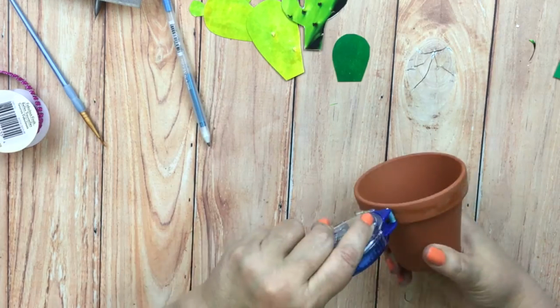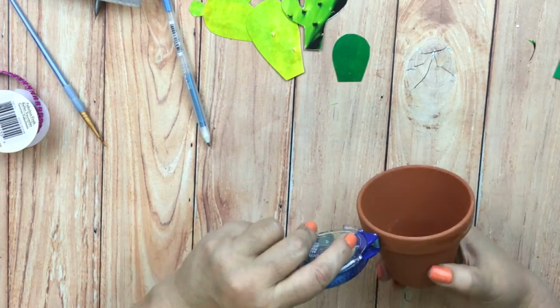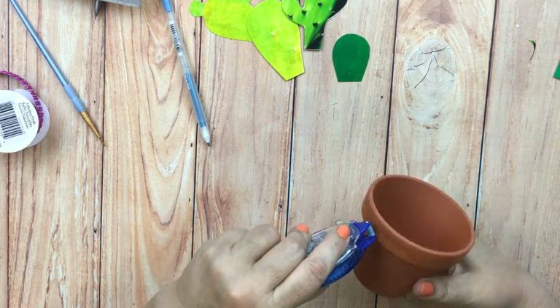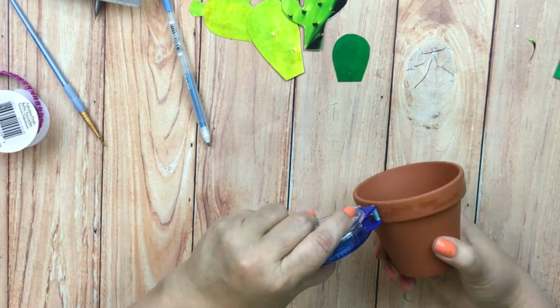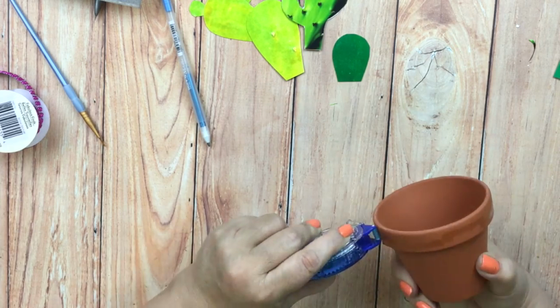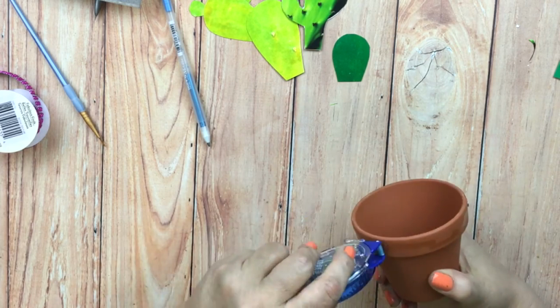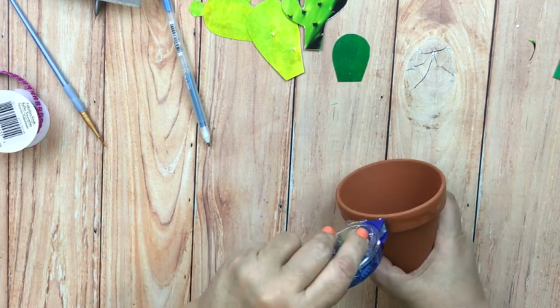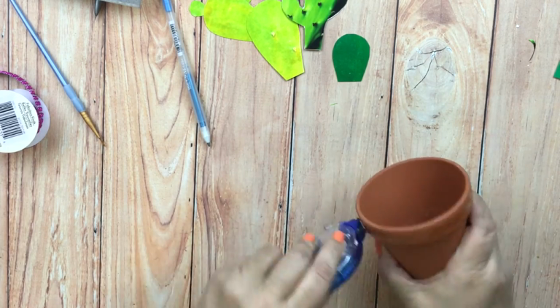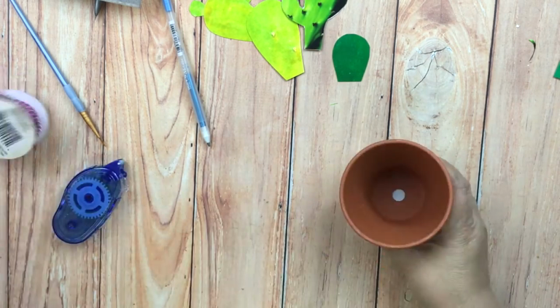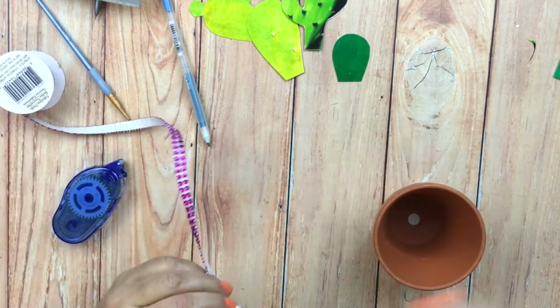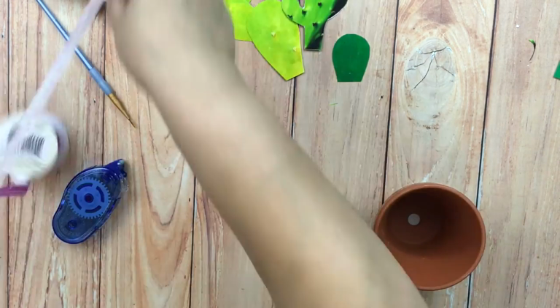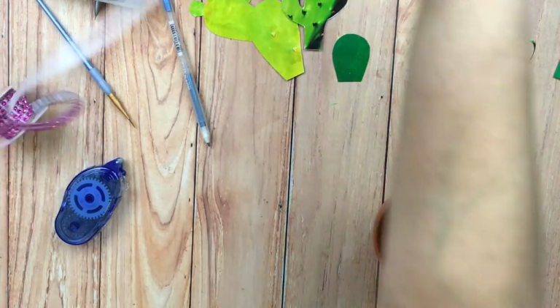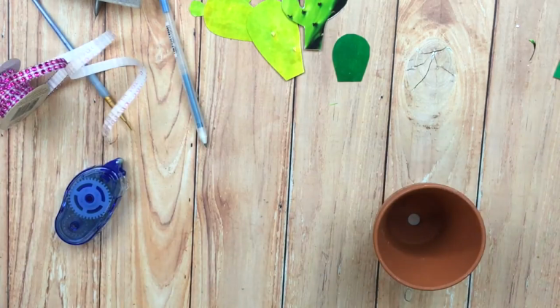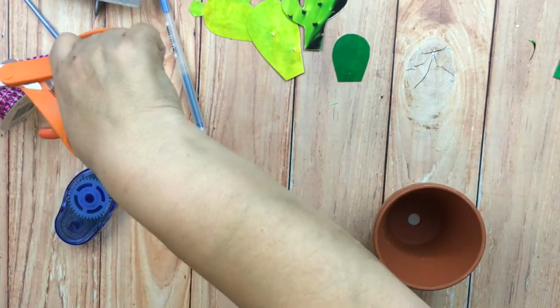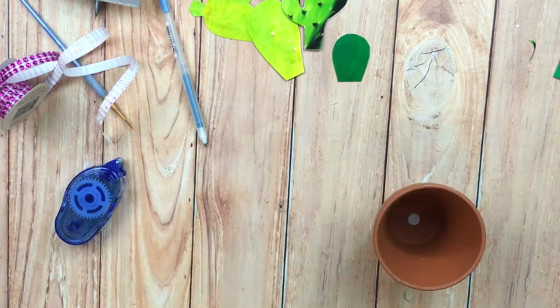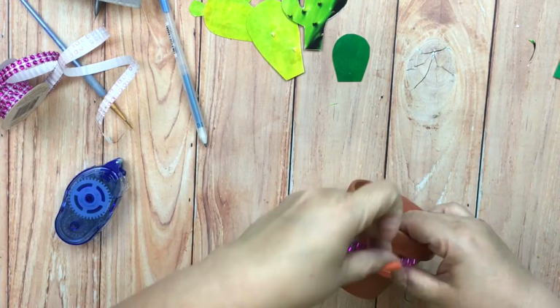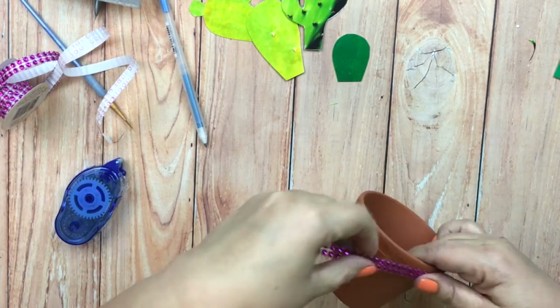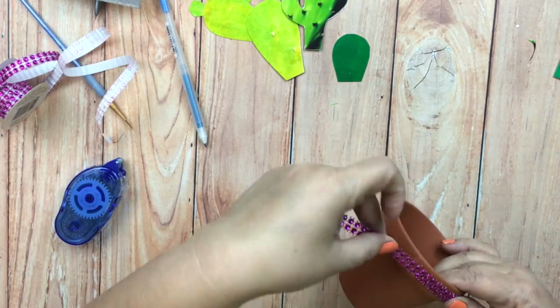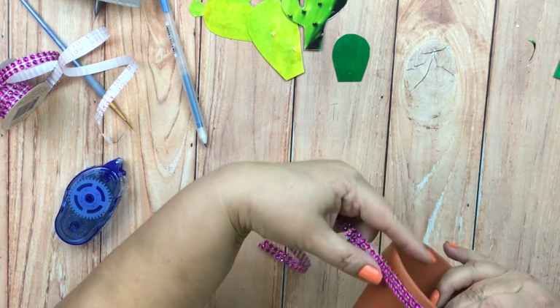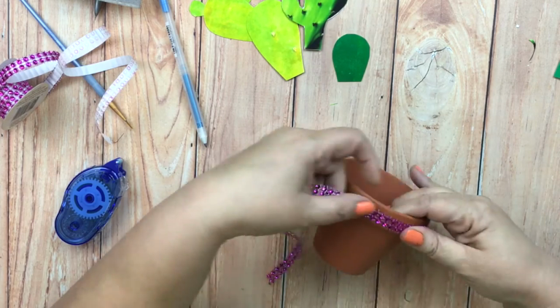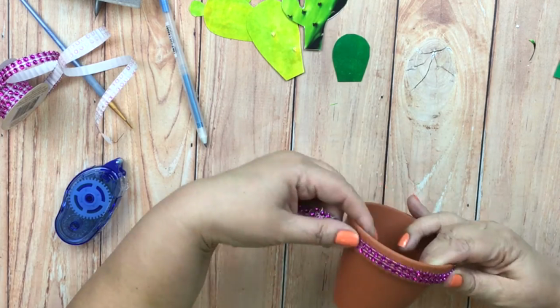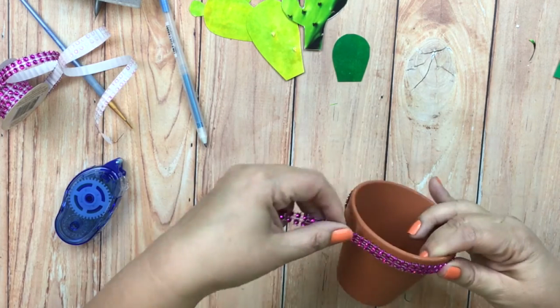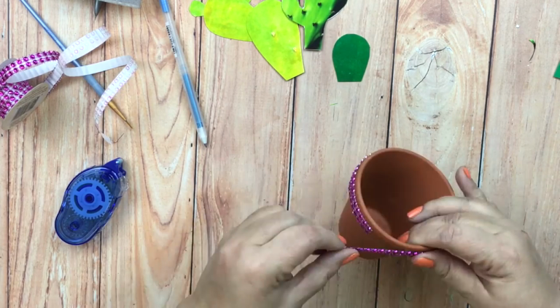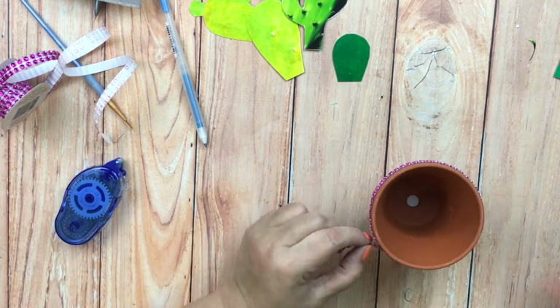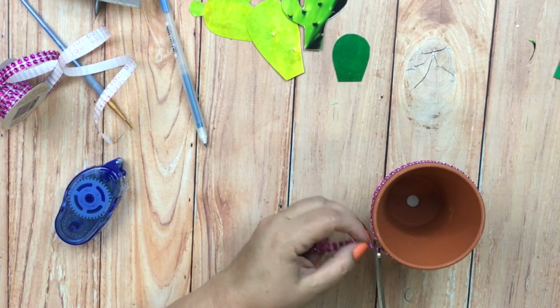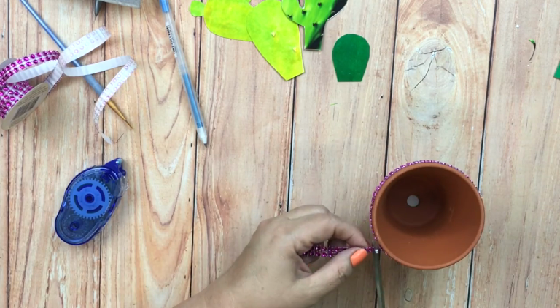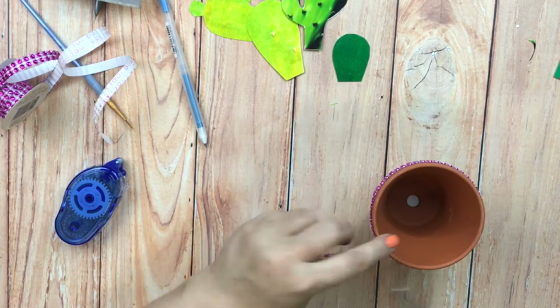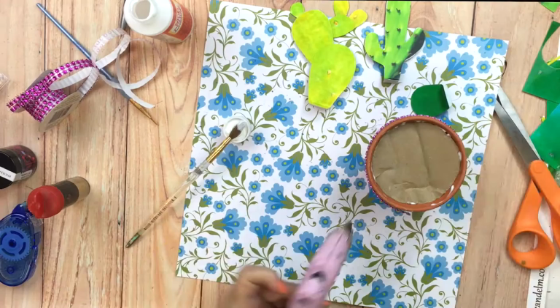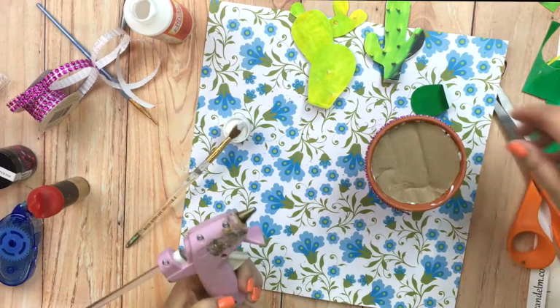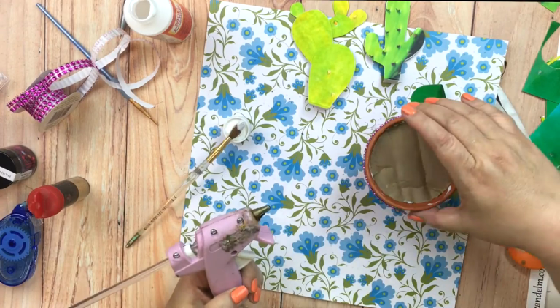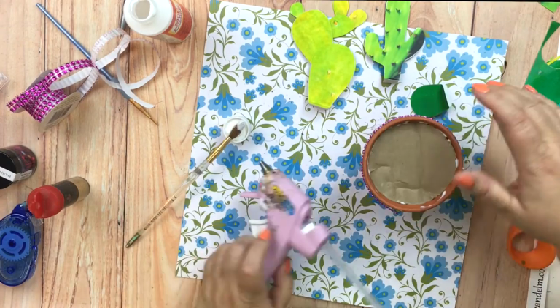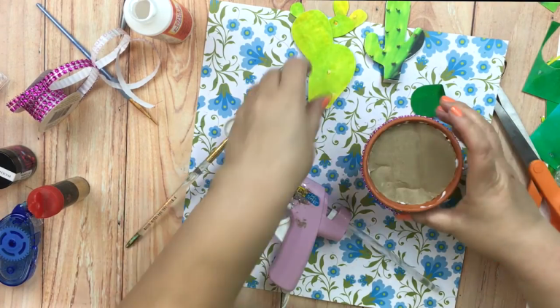Once you have the cacti done for your garden you can decorate the flower pot. I just used dry adhesive and some hot pink crystals.